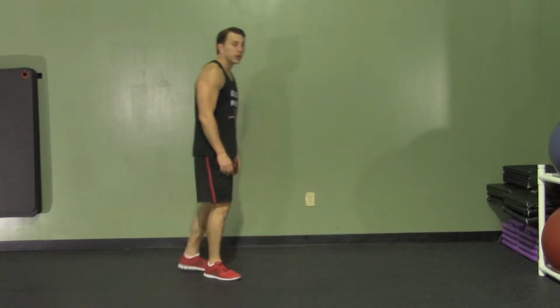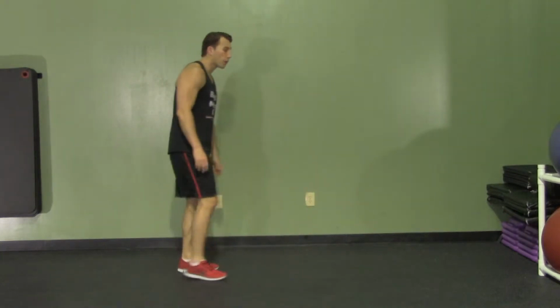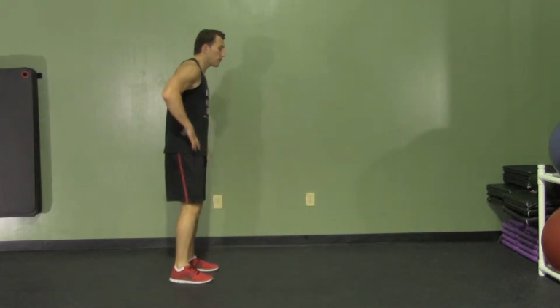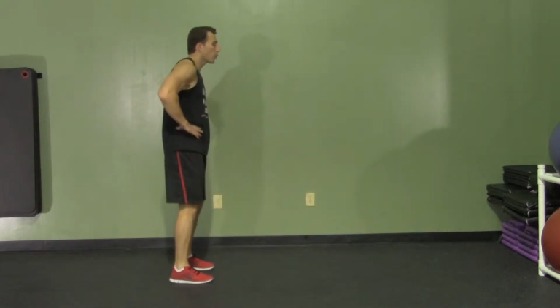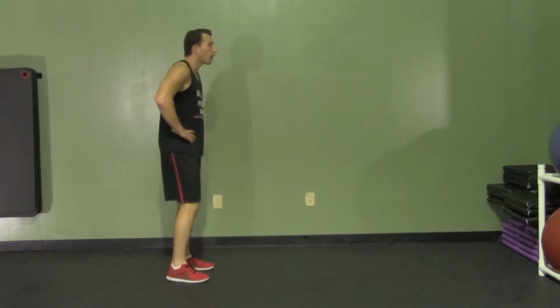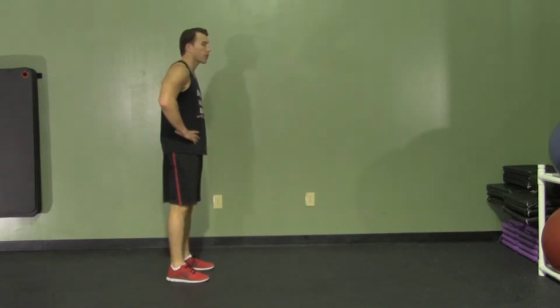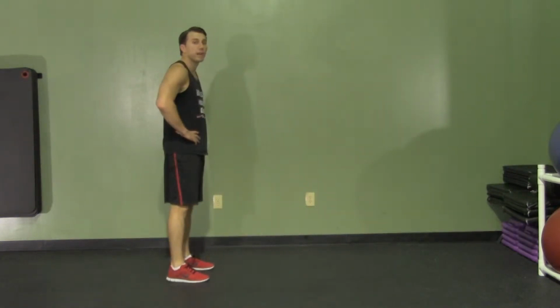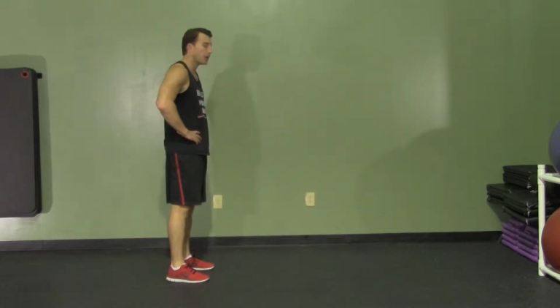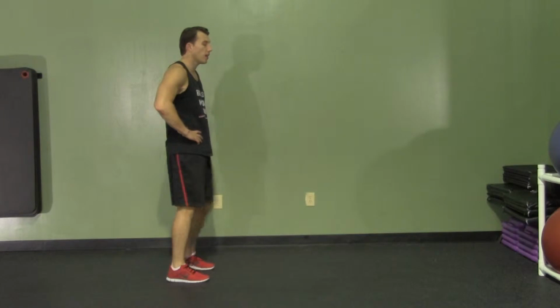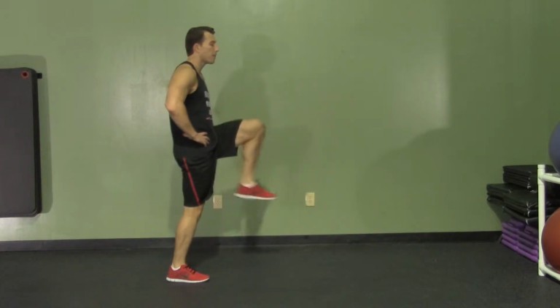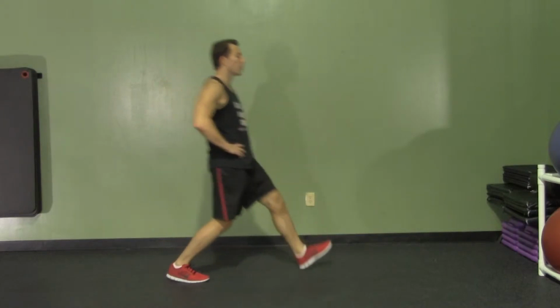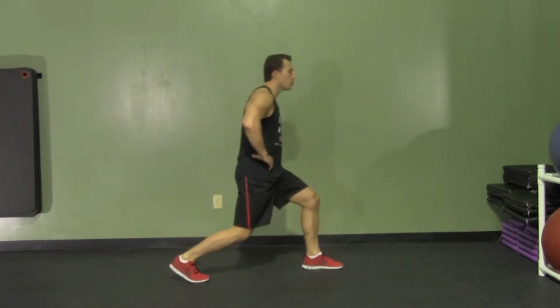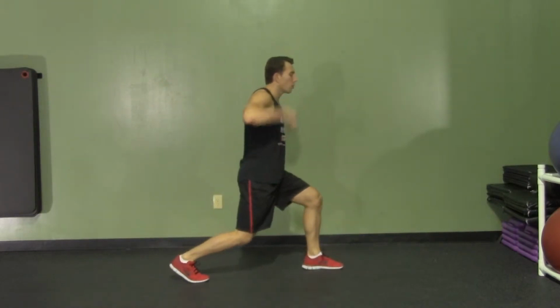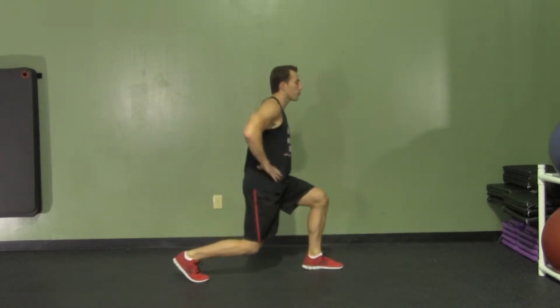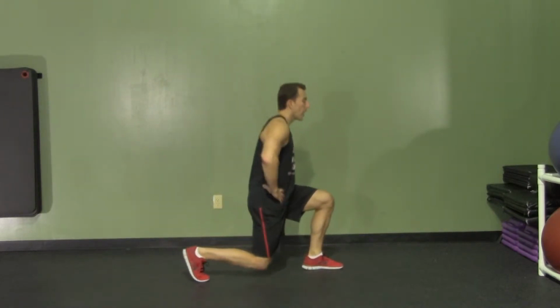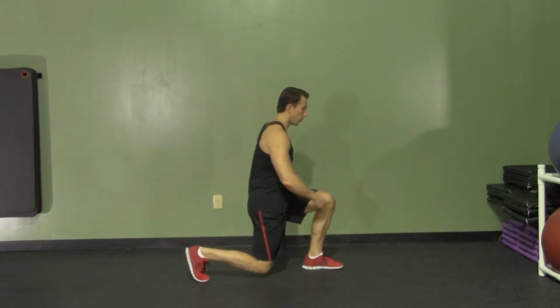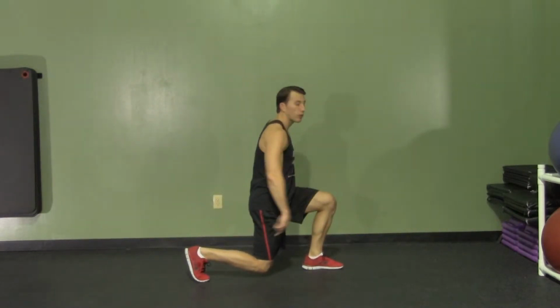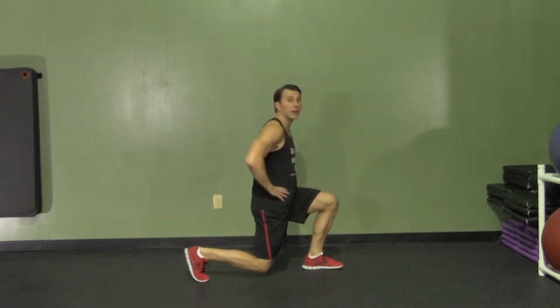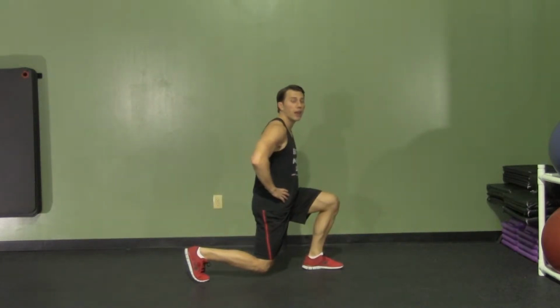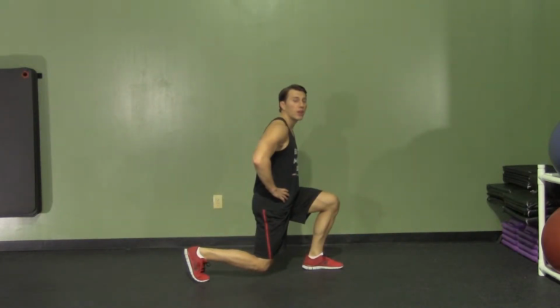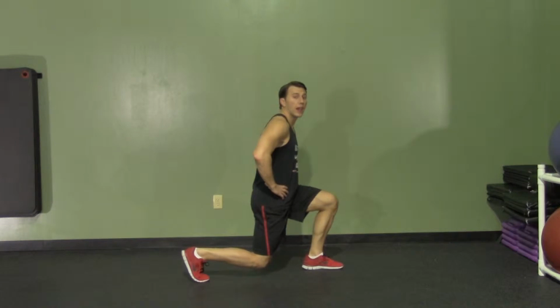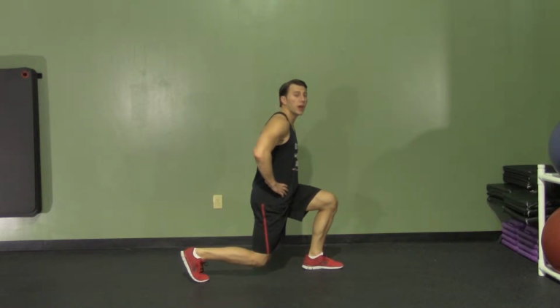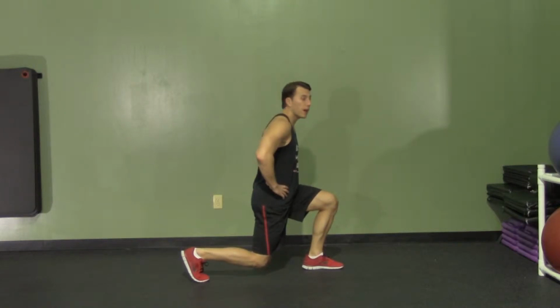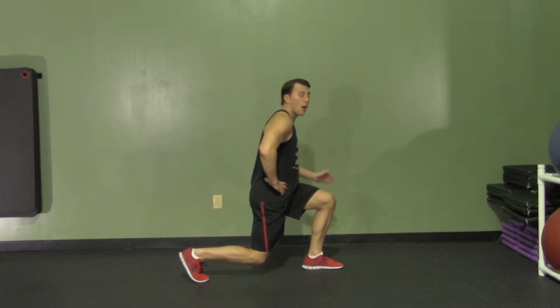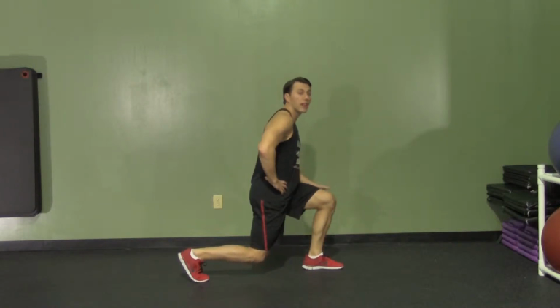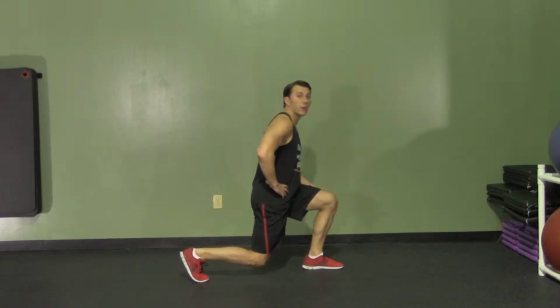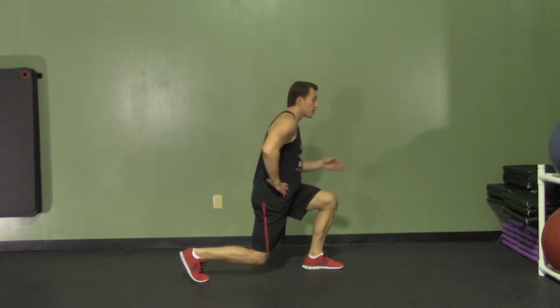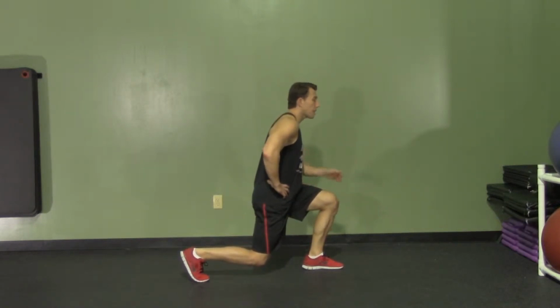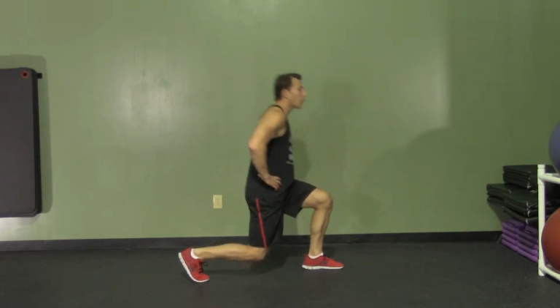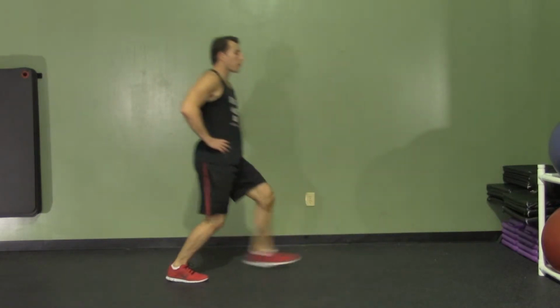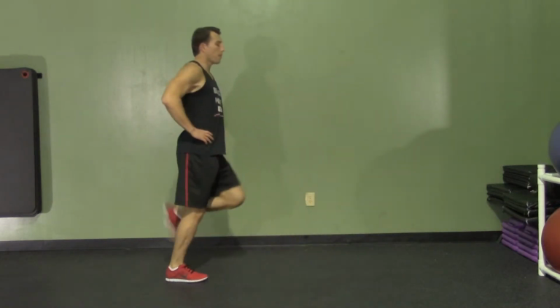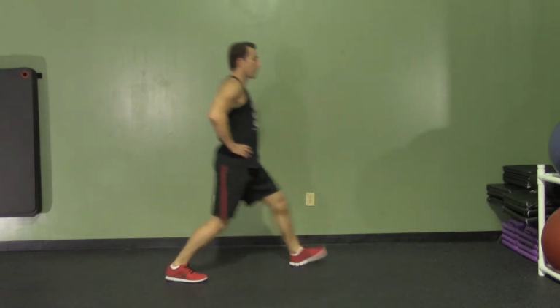You're going to start with your feet shoulder width apart. You're going to step out, knee up, step out into a lunge. Drop straight down with our knees at a 90 degree angle, and as we come back up, our leg that was stepping out is going to perform a butt kick.